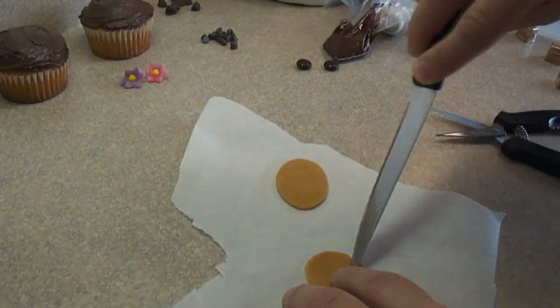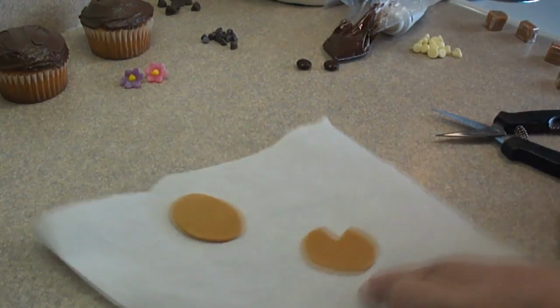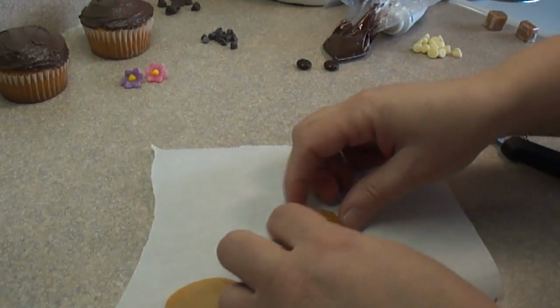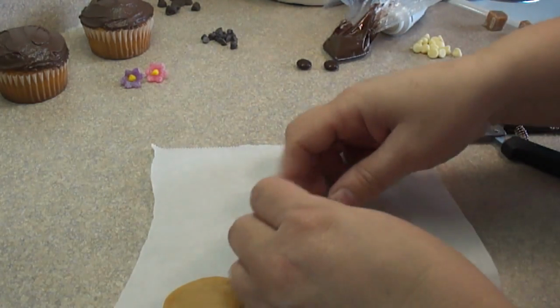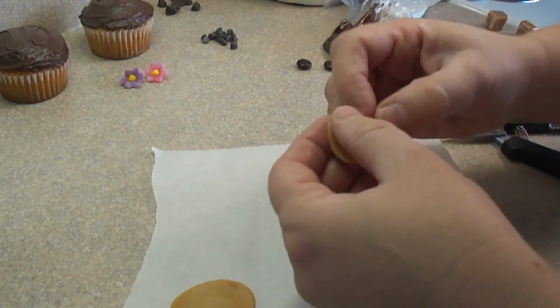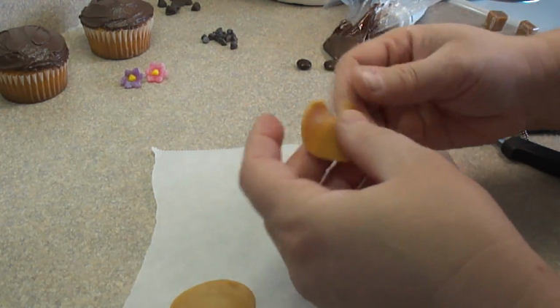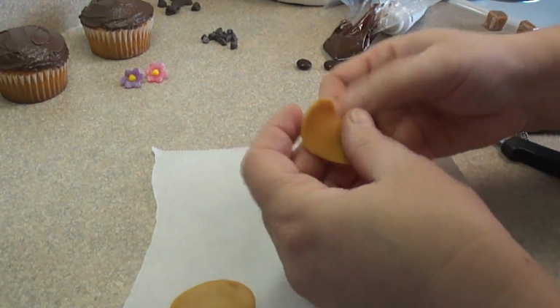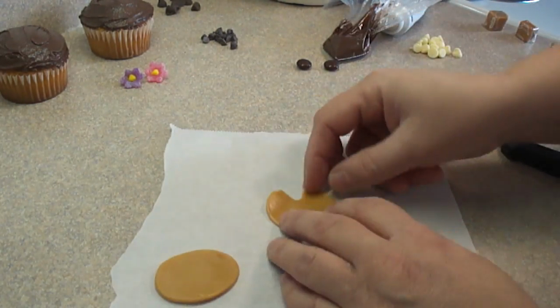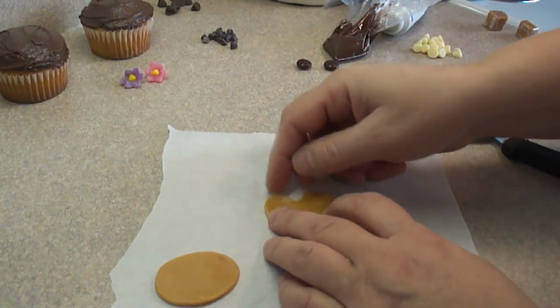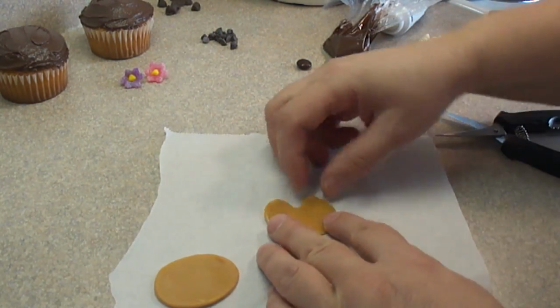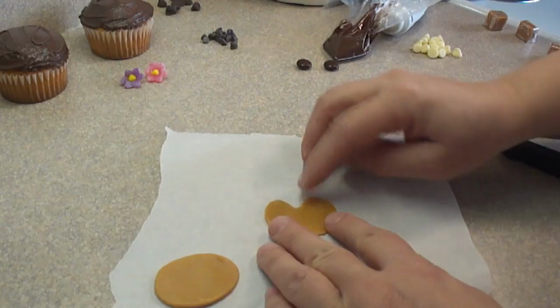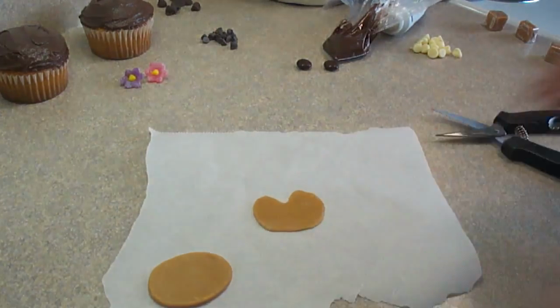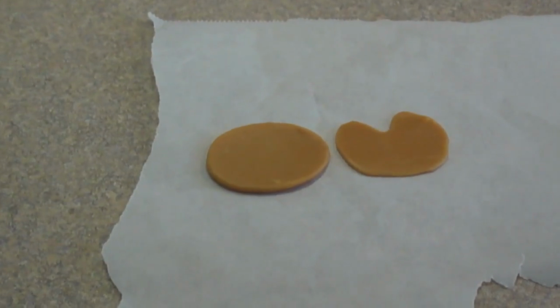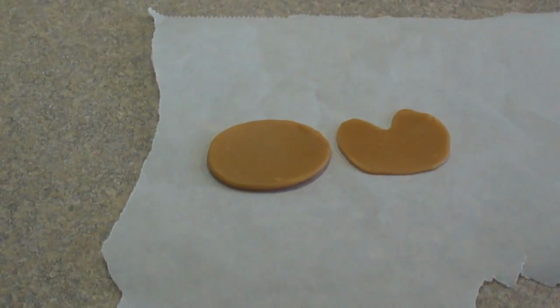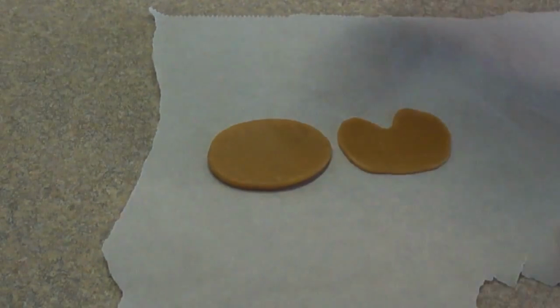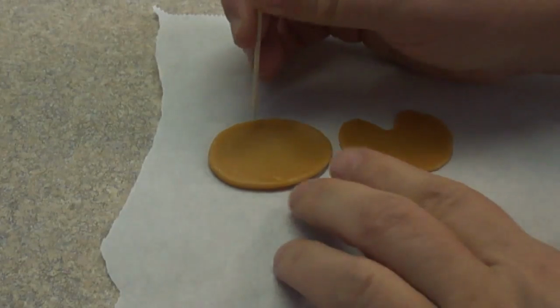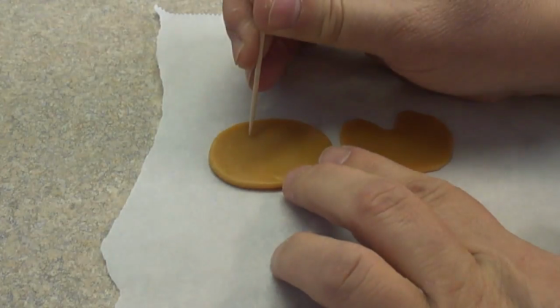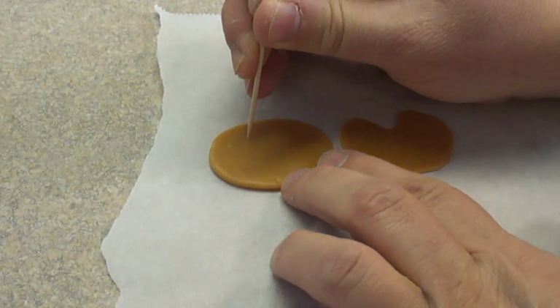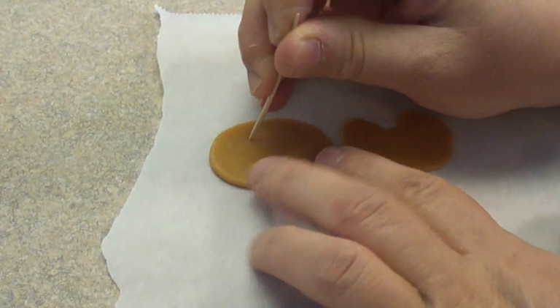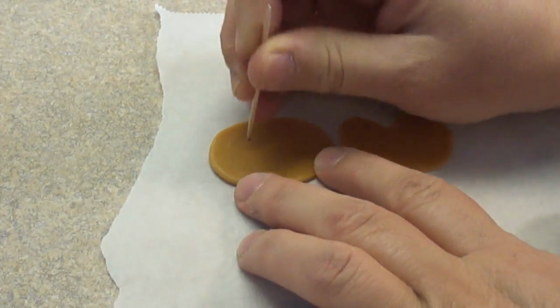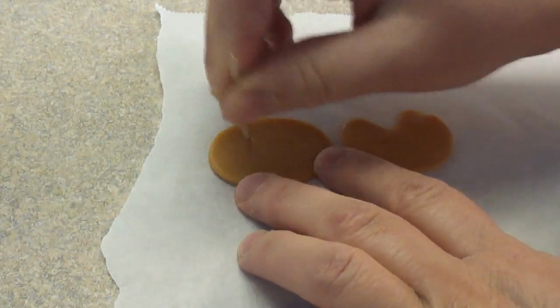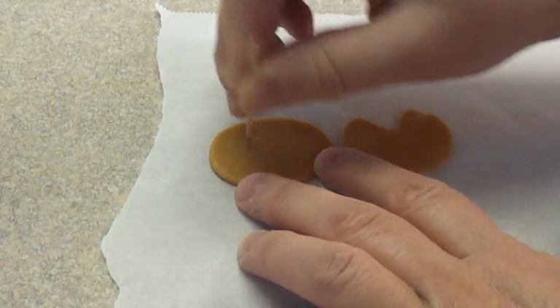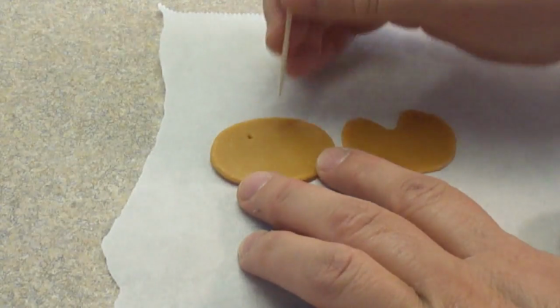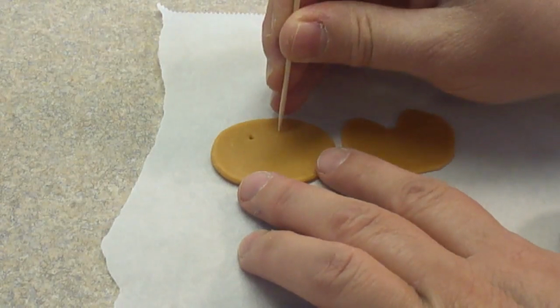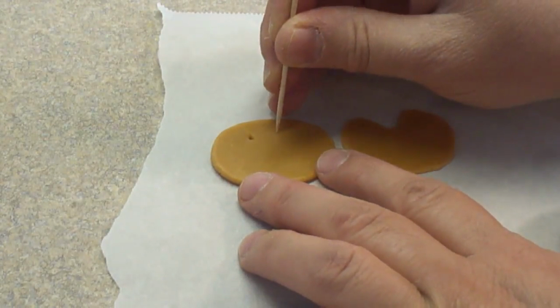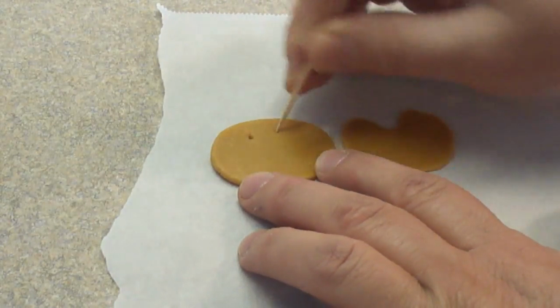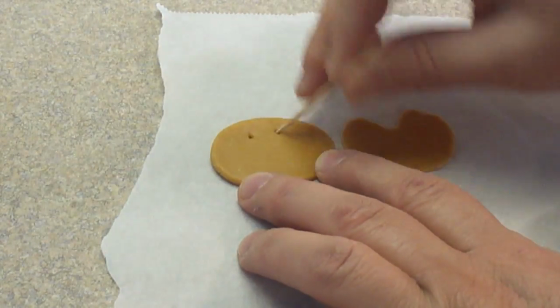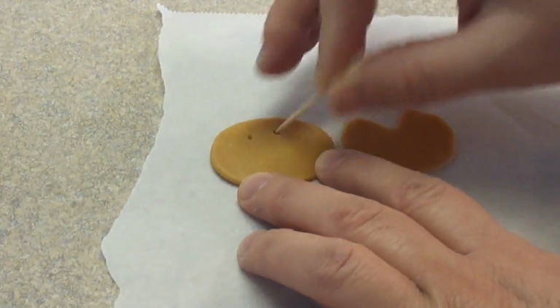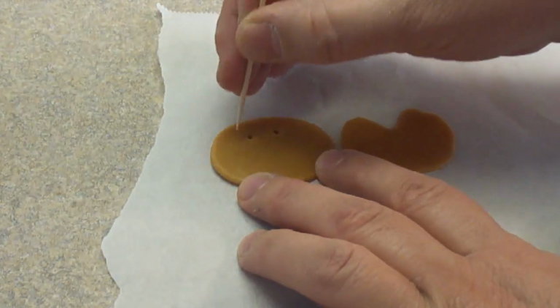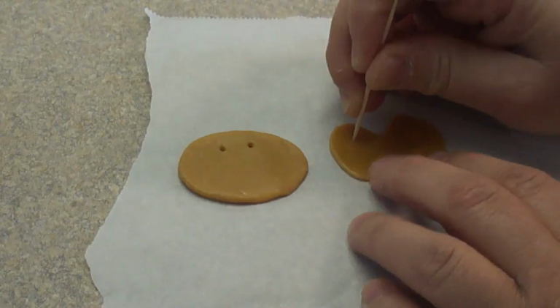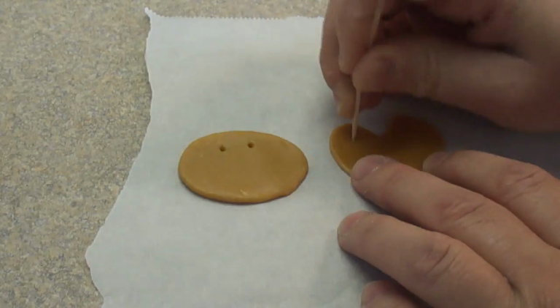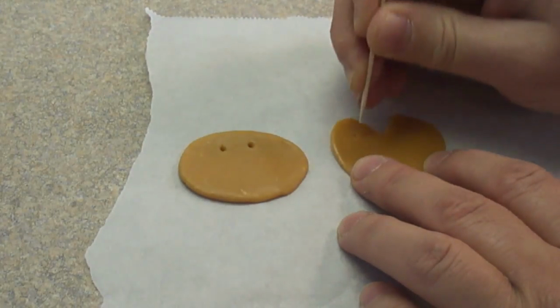For one of the little oval shapes, cut out a notch so that the top of it looks like the top of a heart. Then take a toothpick and poke two holes into the one without the notch — that's going to make the nostrils.